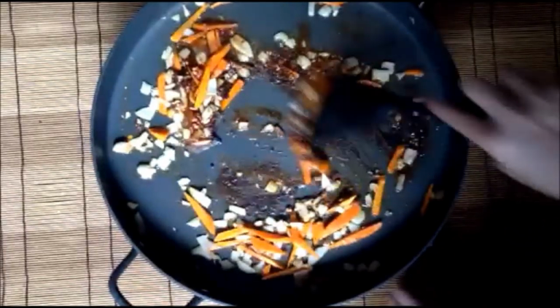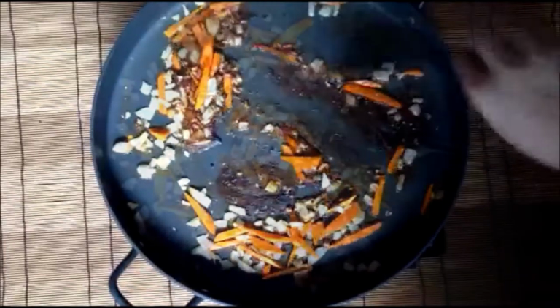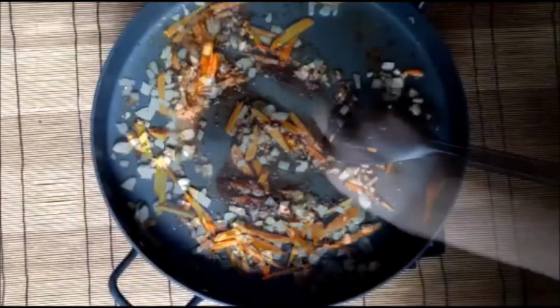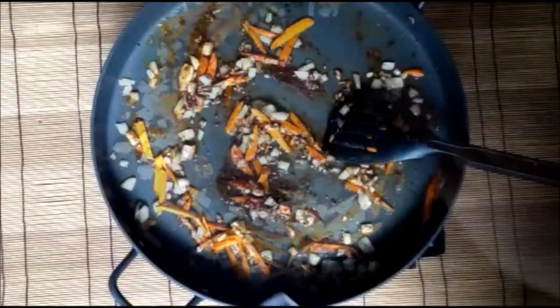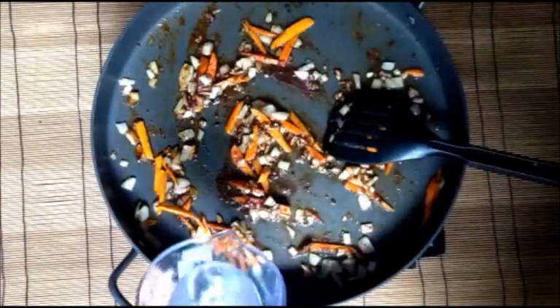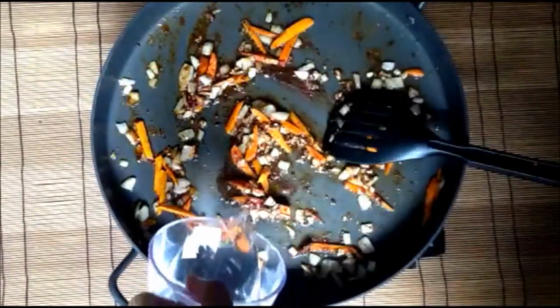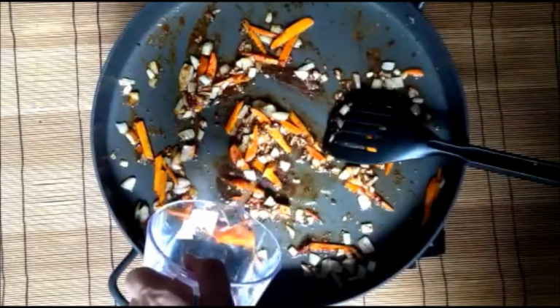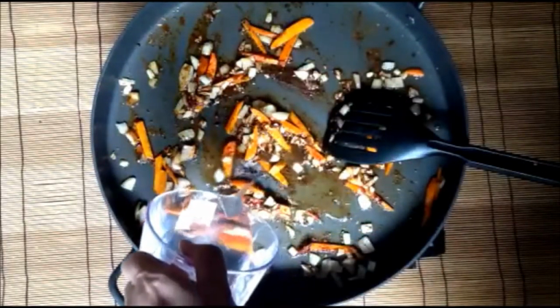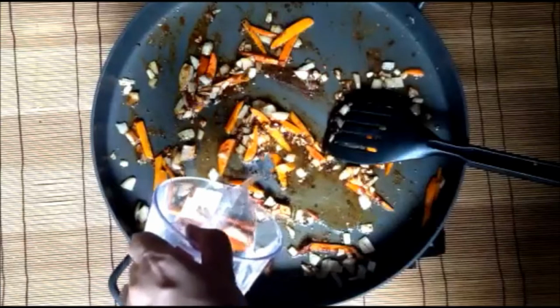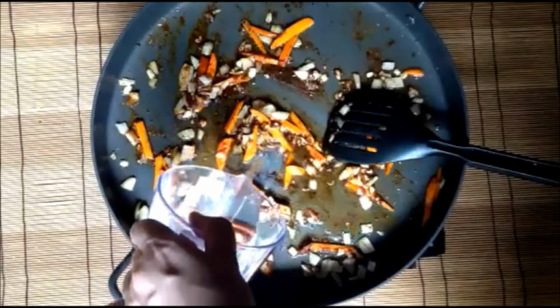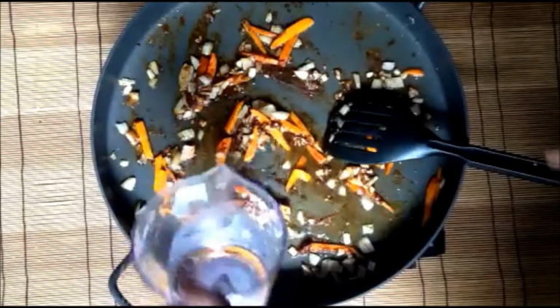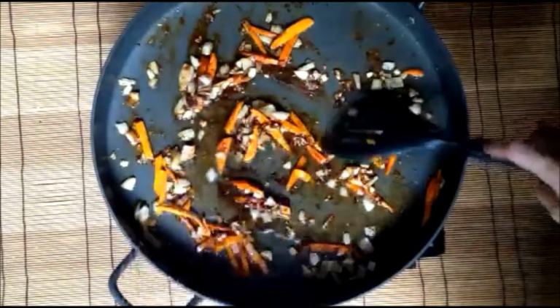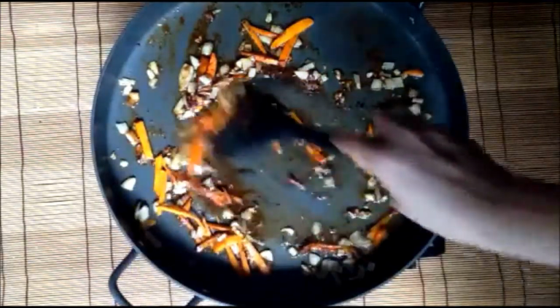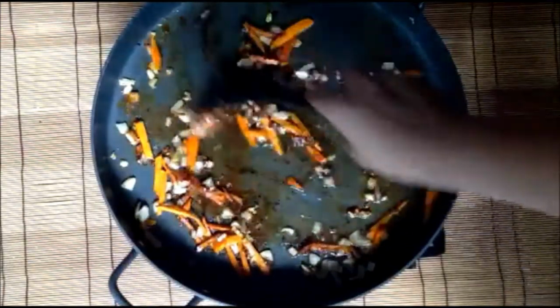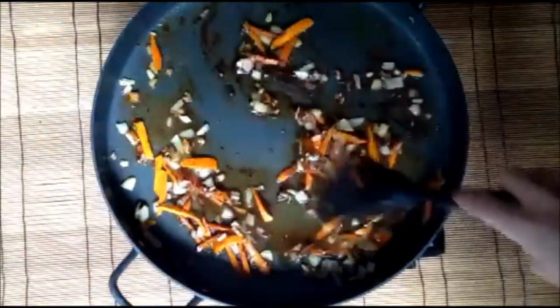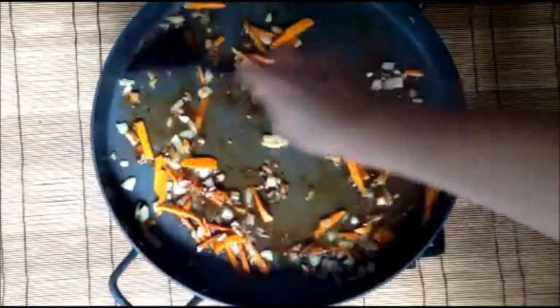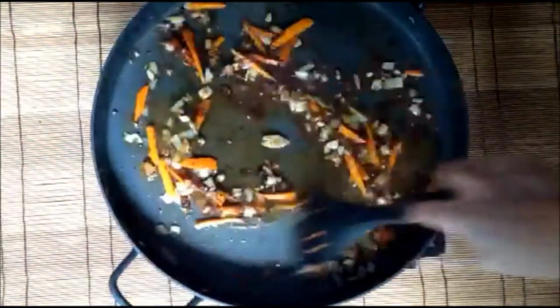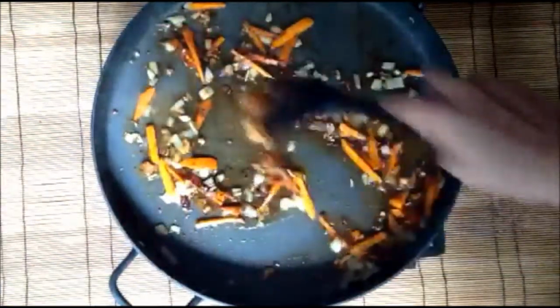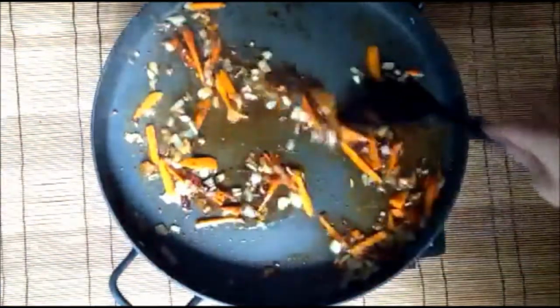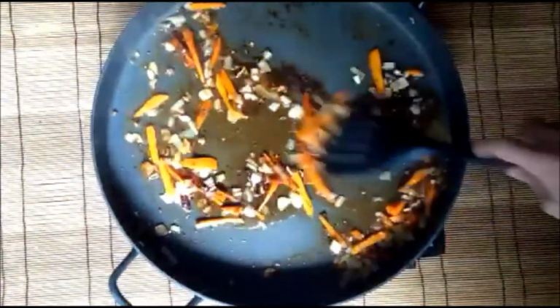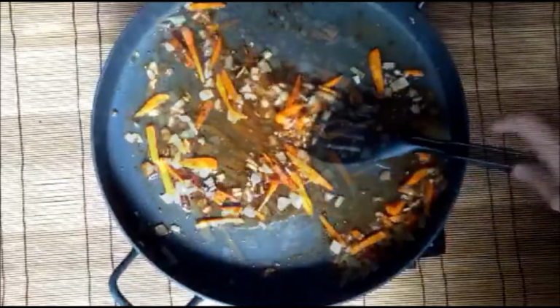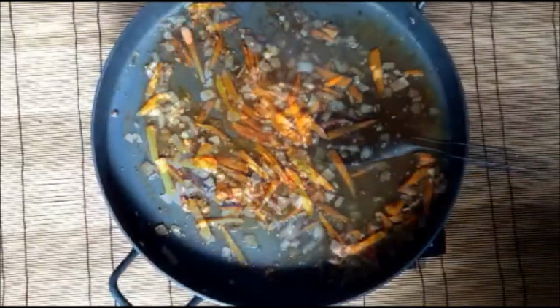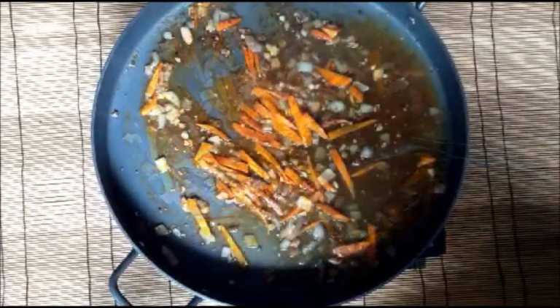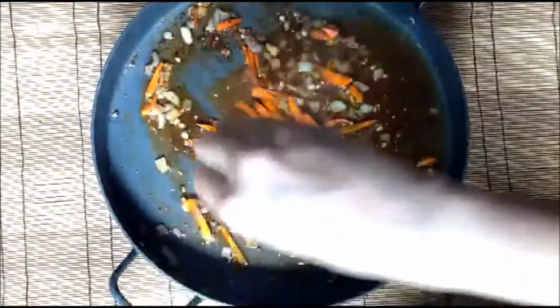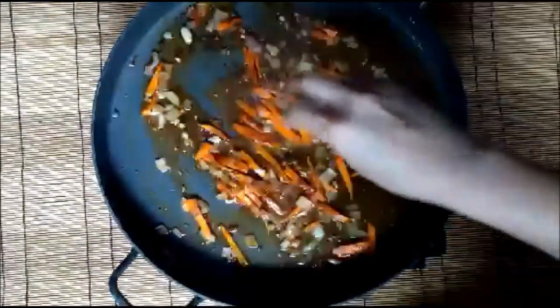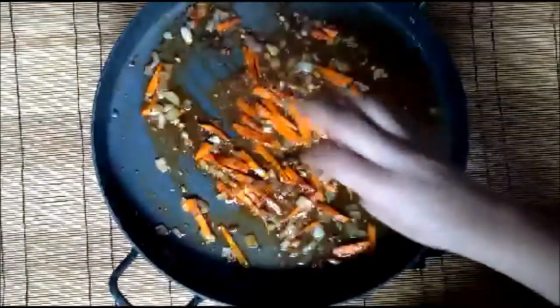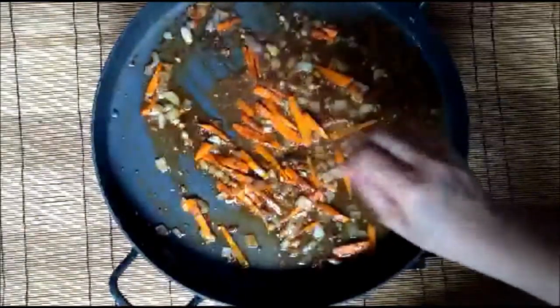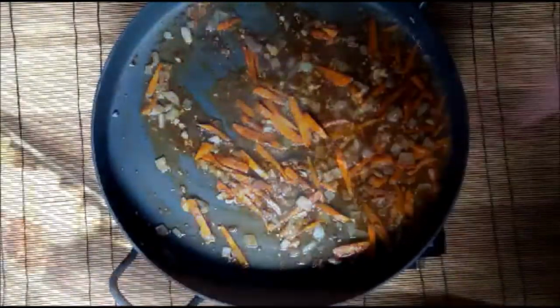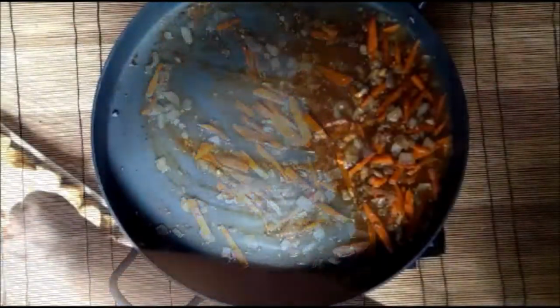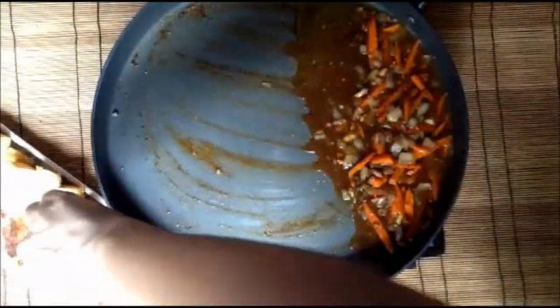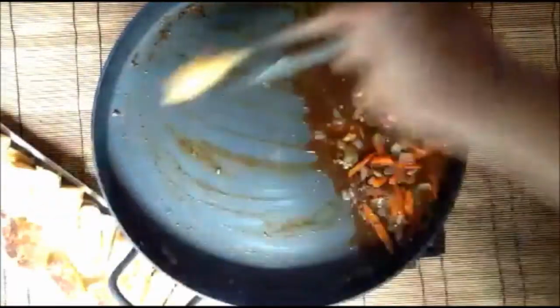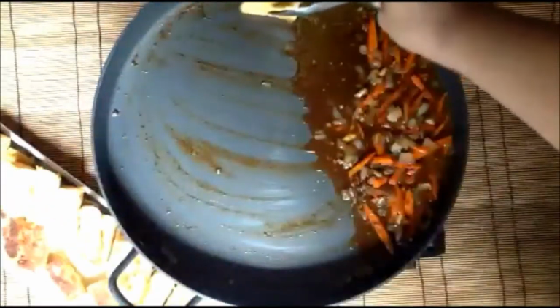Stir the mixture and add in water. You can add in broth — chicken or beef flavor if you like. Season again with salt.